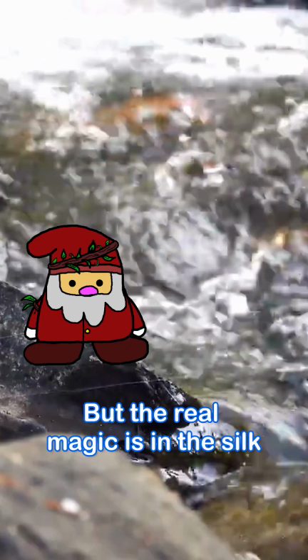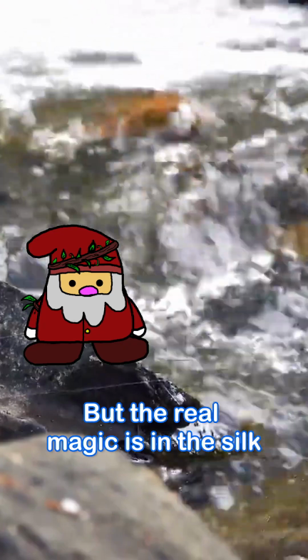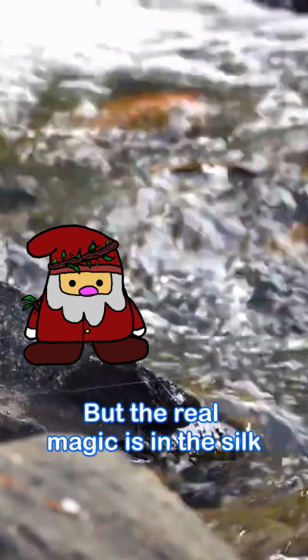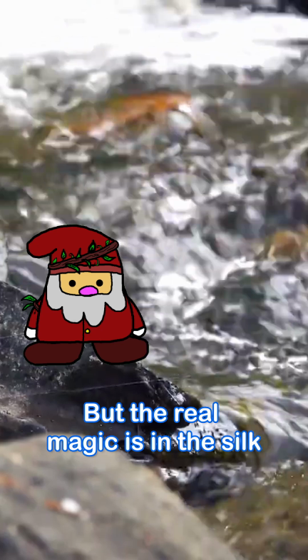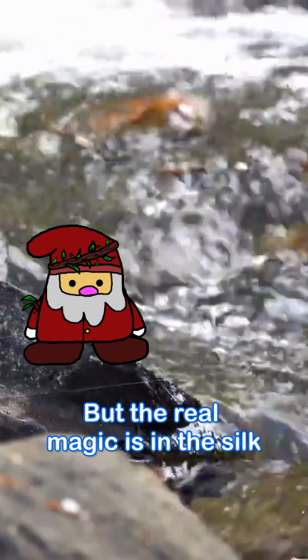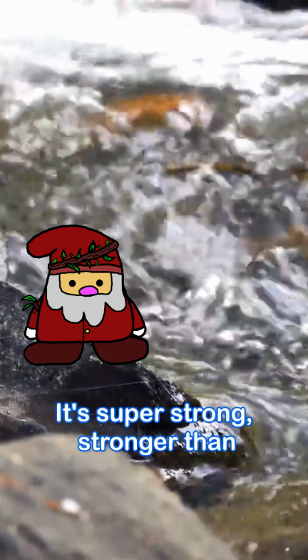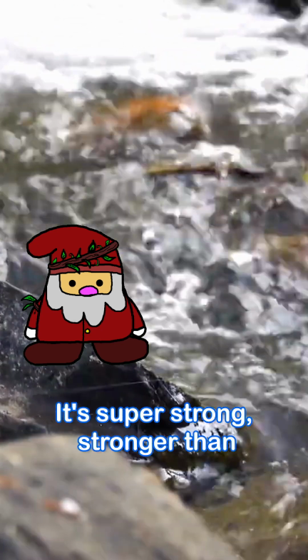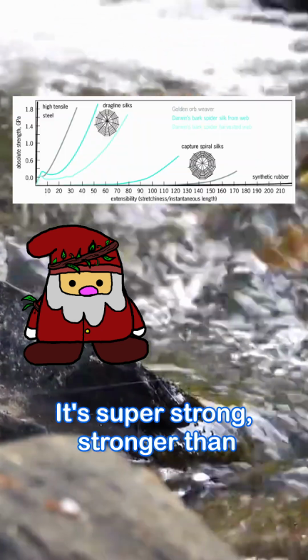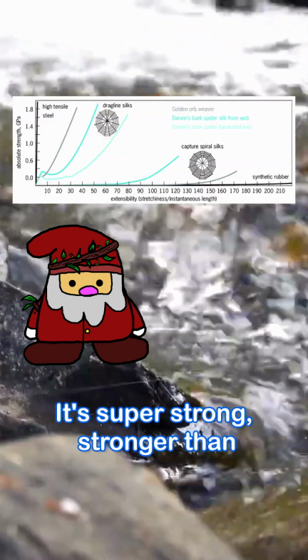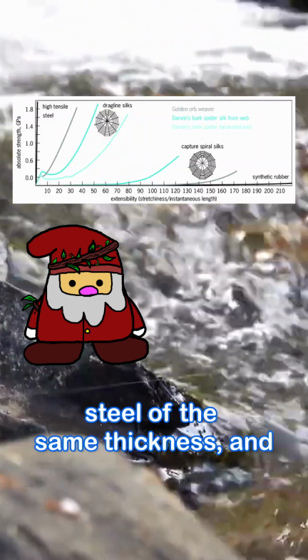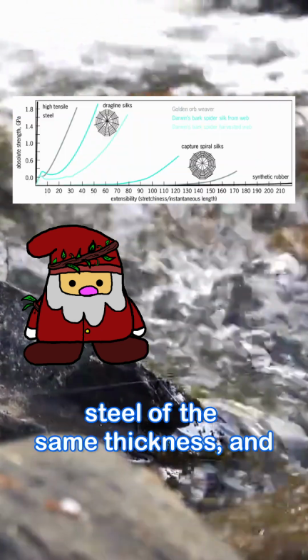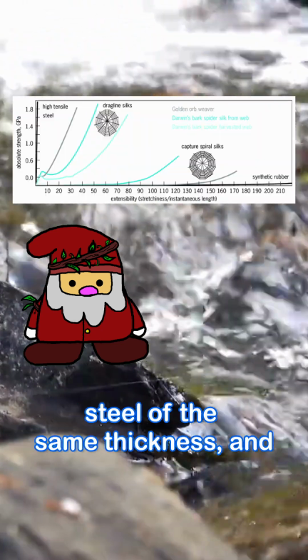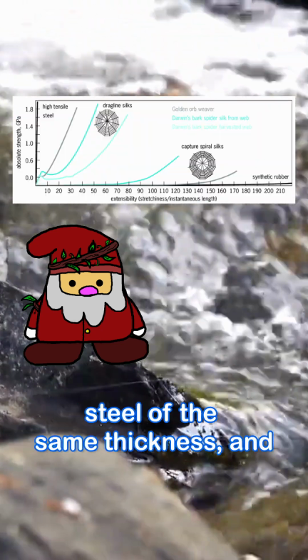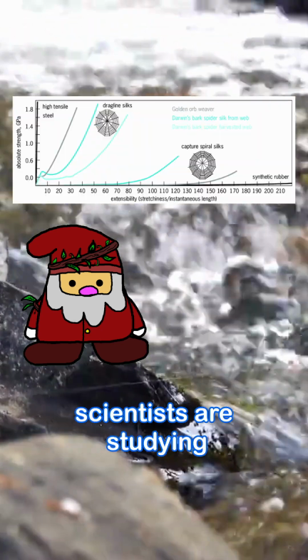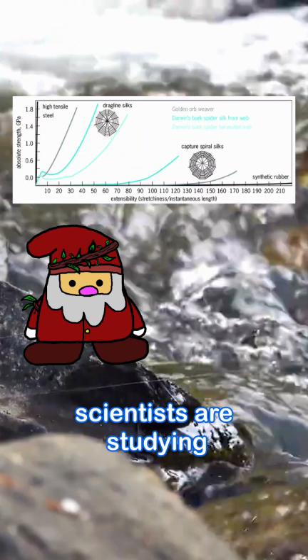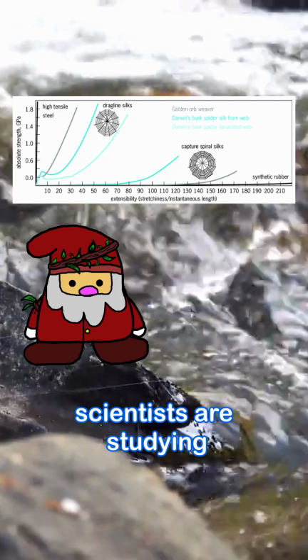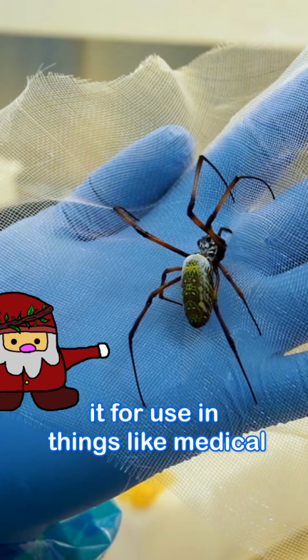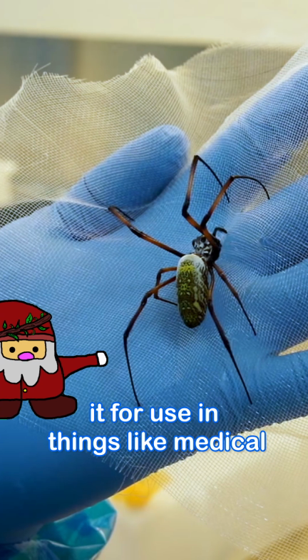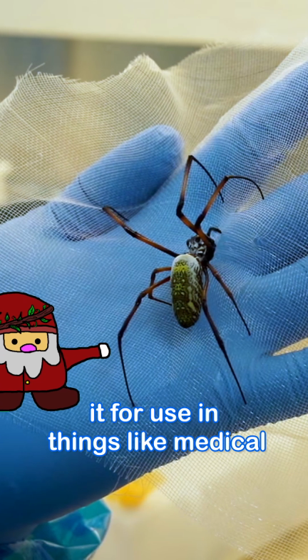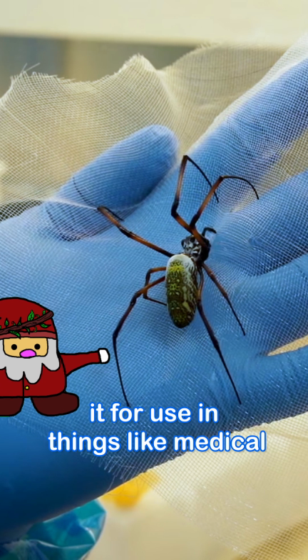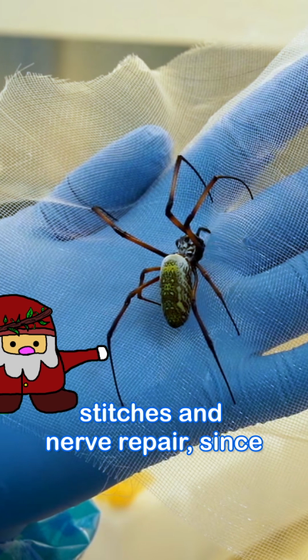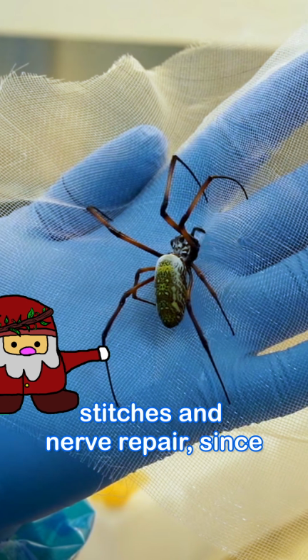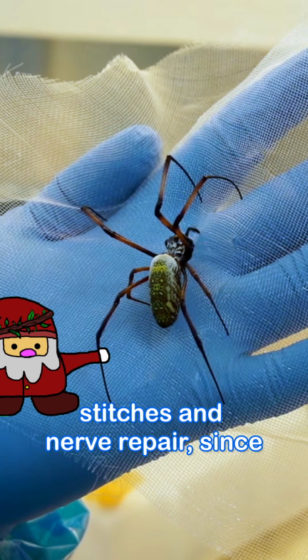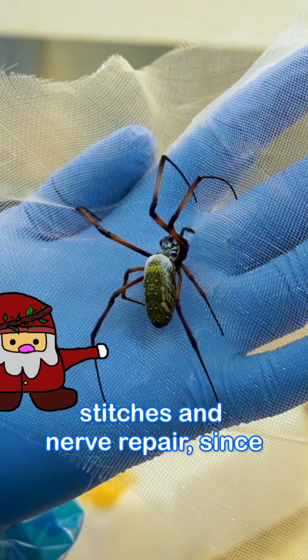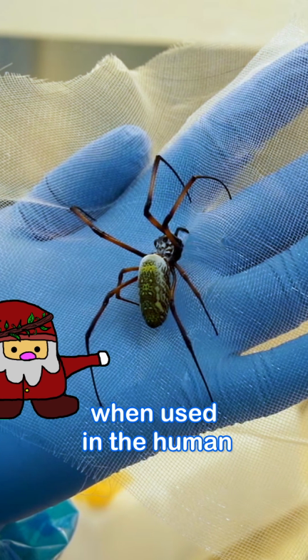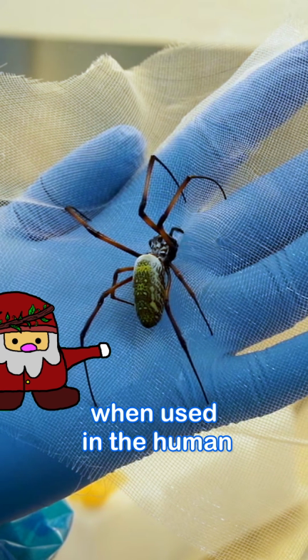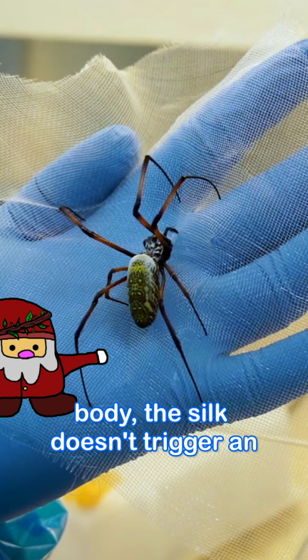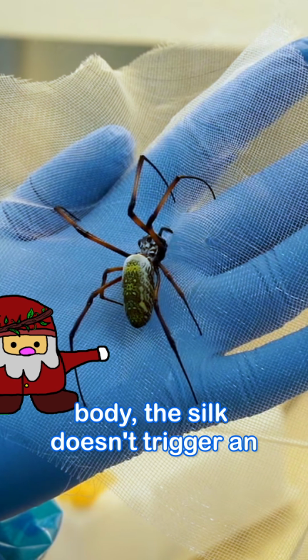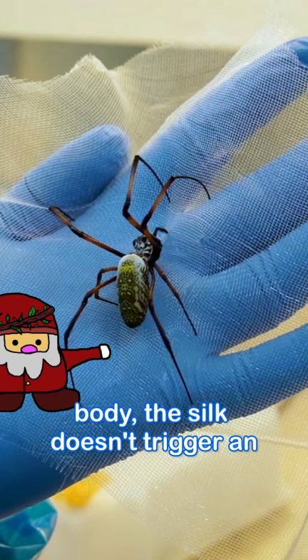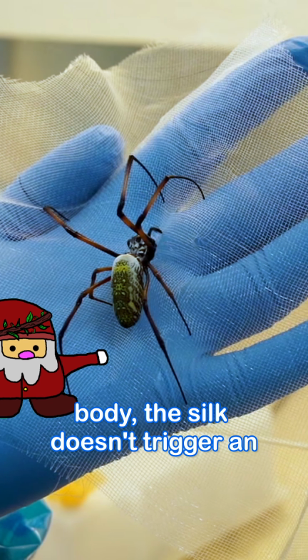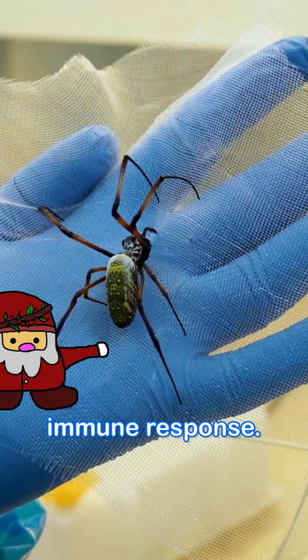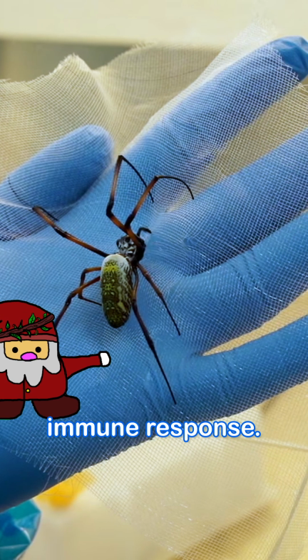But the real magic is in the silk itself. It's super strong — stronger than steel of the same thickness. Scientists are studying it for use in things like medical stitches and nerve repair, since when used in the human body, the silk doesn't trigger an immune response.